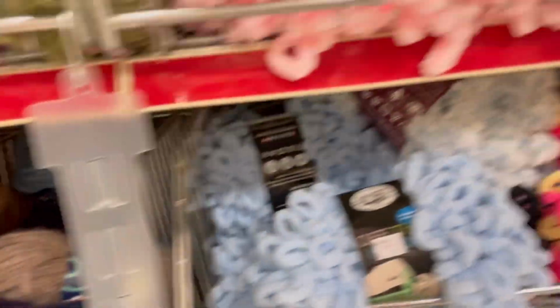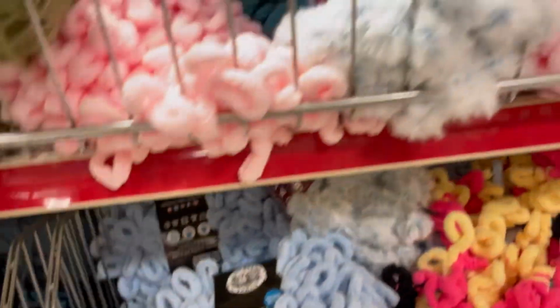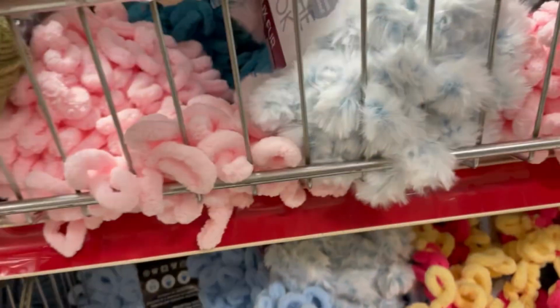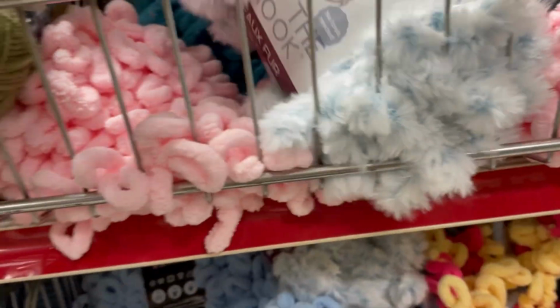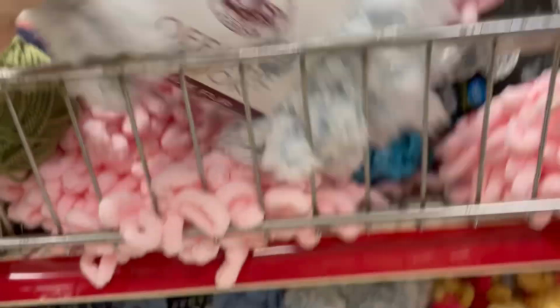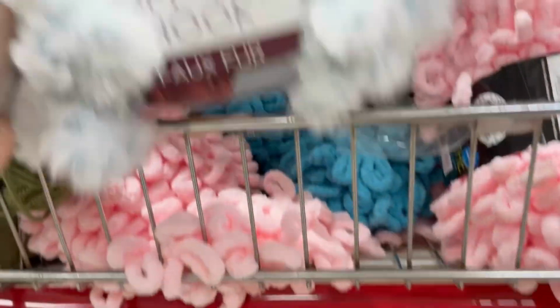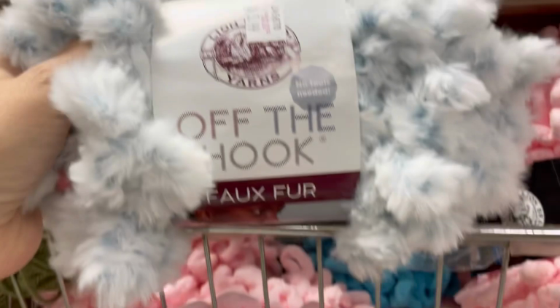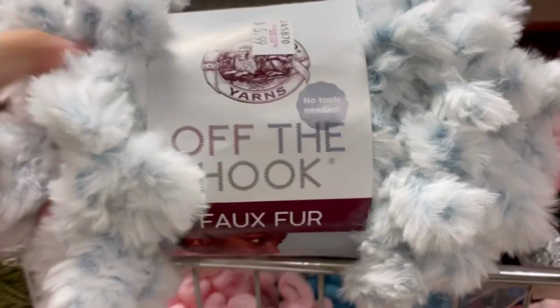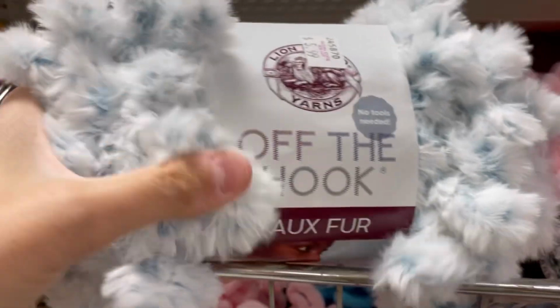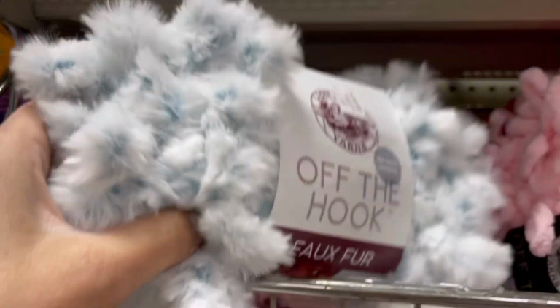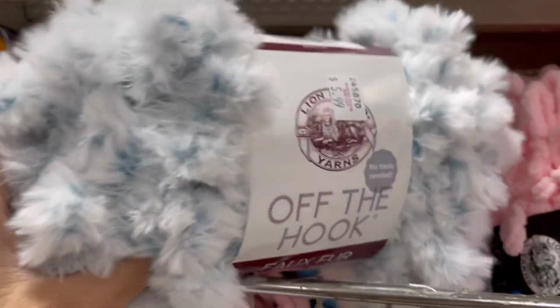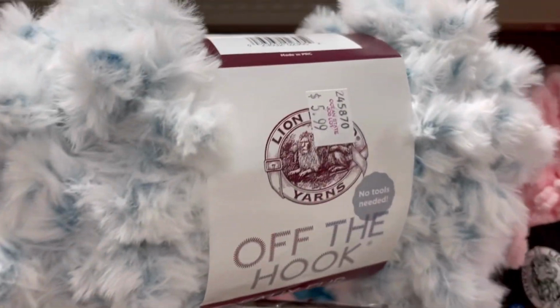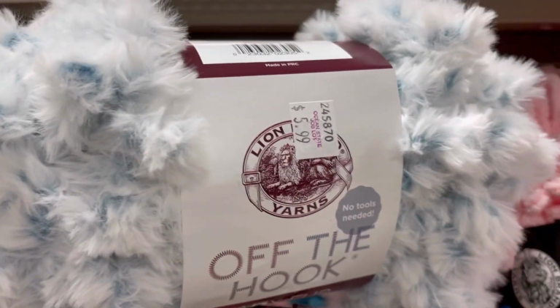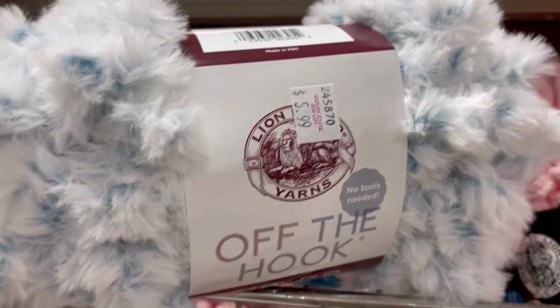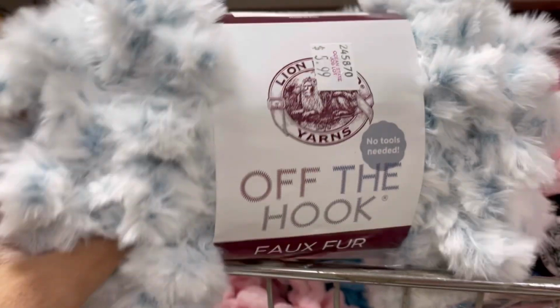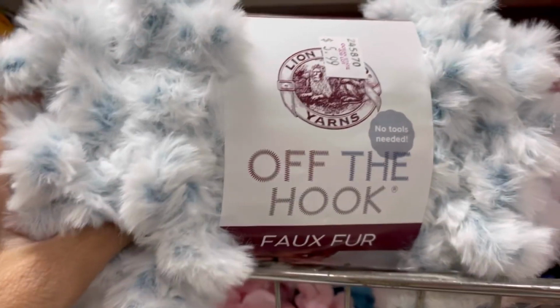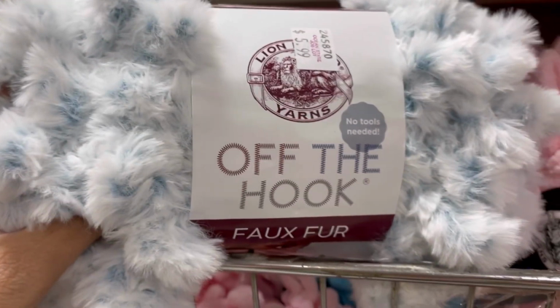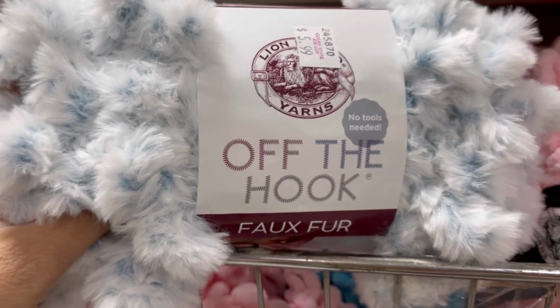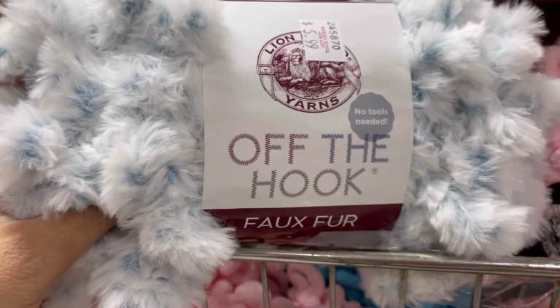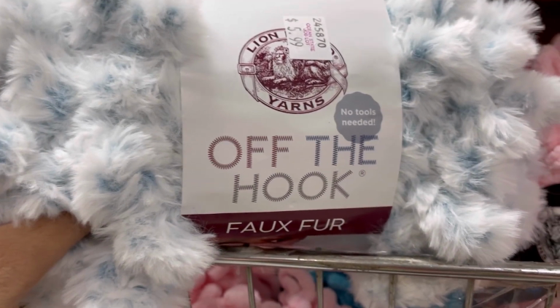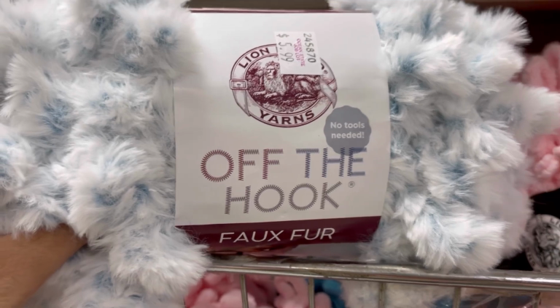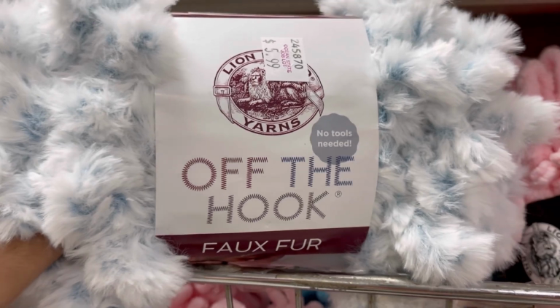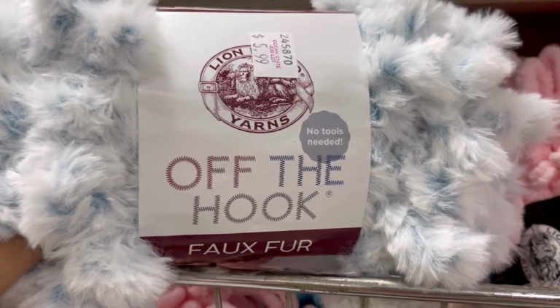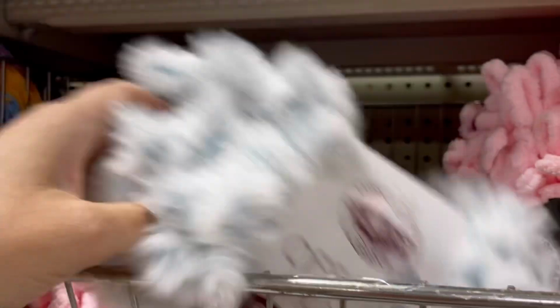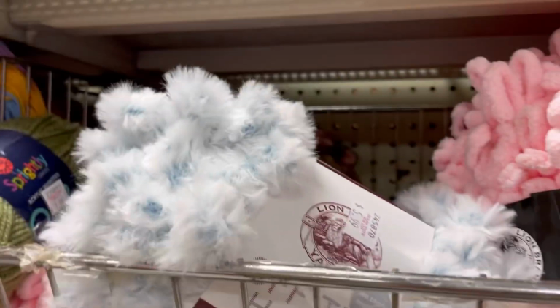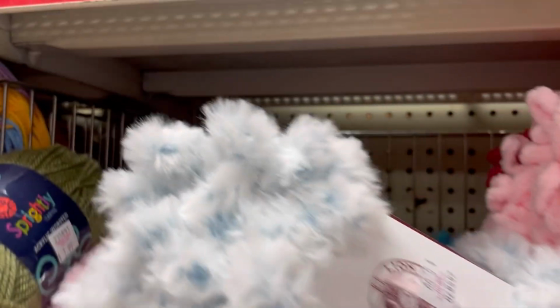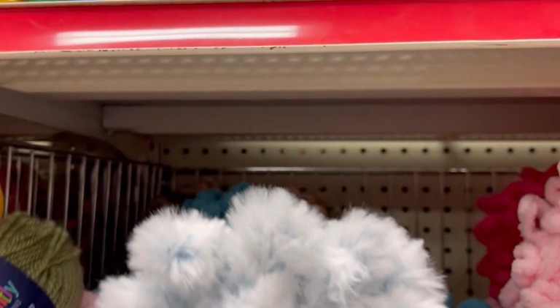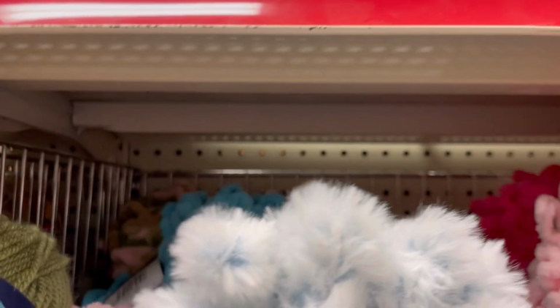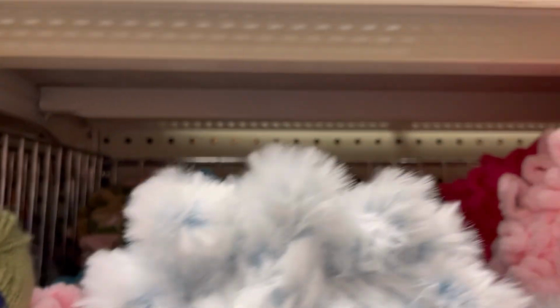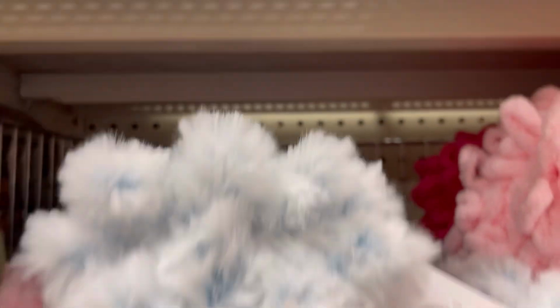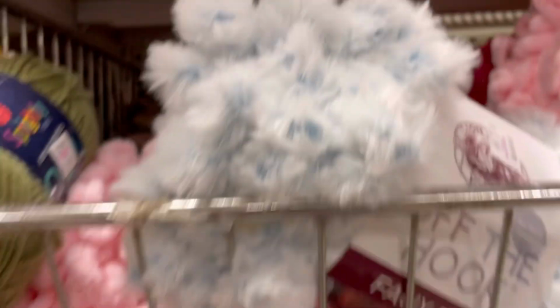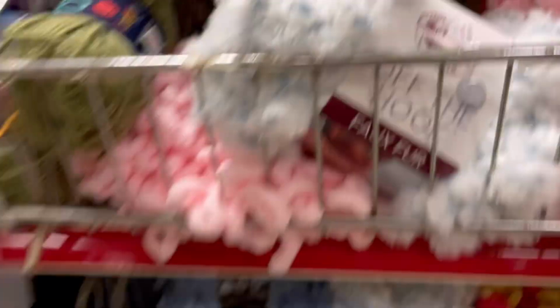Some more Sprightly yarns. Off the Hook faux fur - it's $5.99. You can always cut the little loops and use it for something else, it's just not a lot of yards on it.